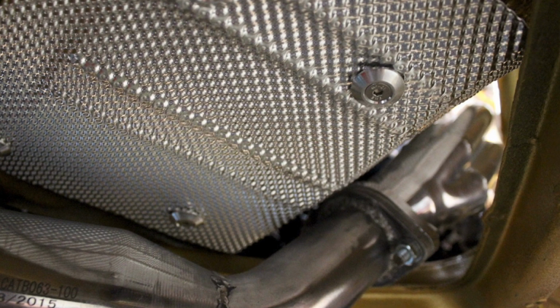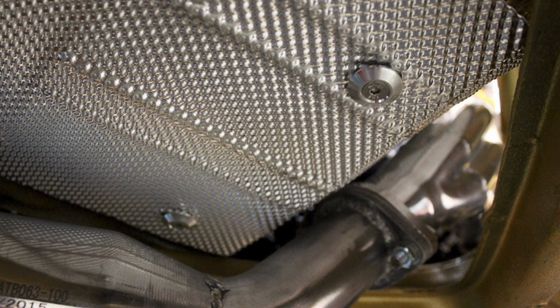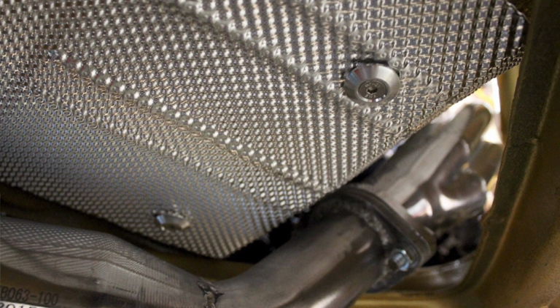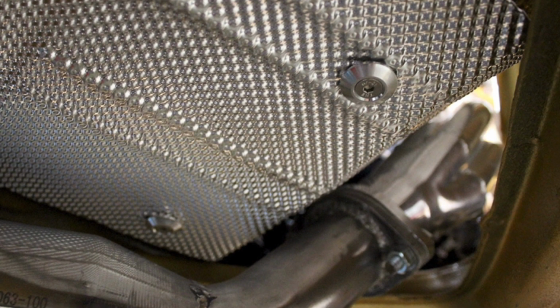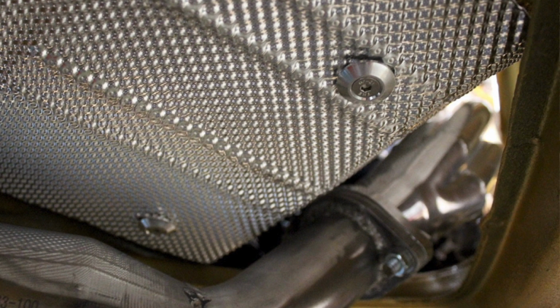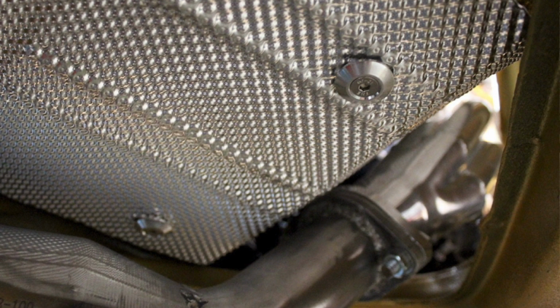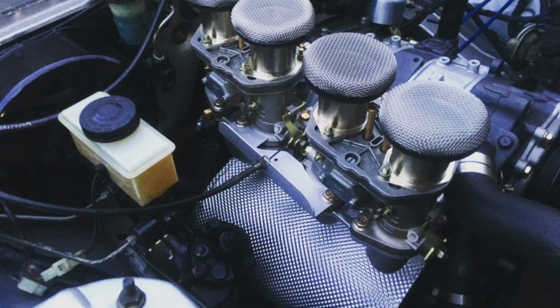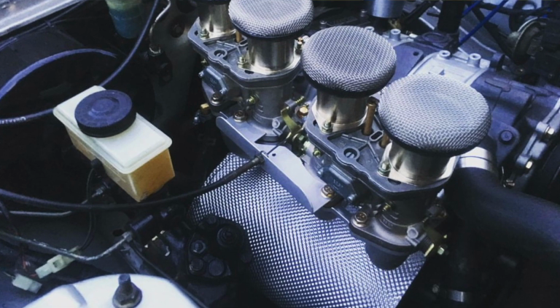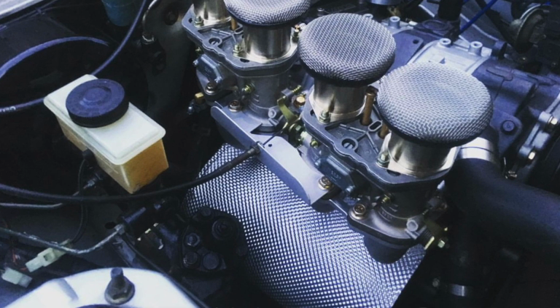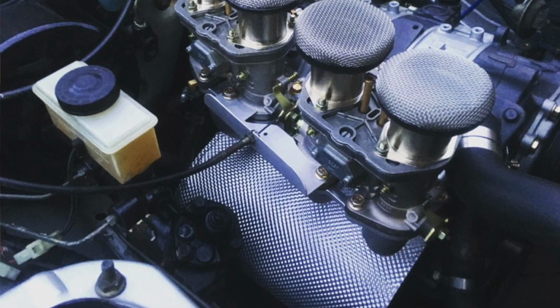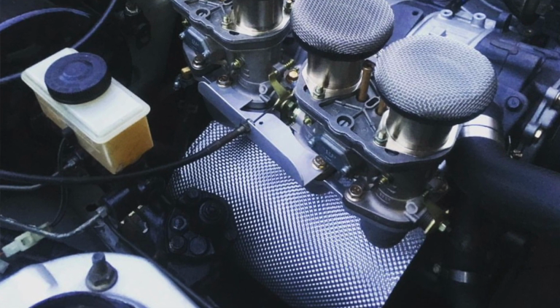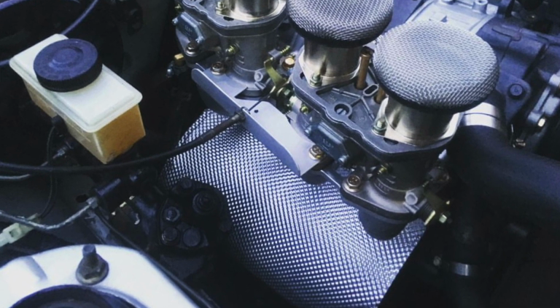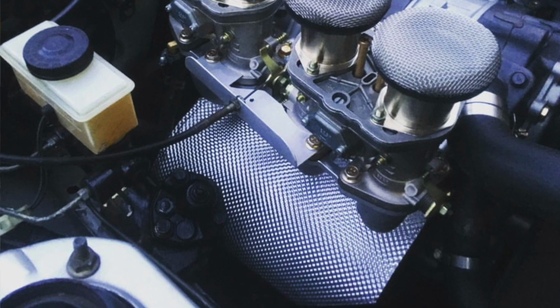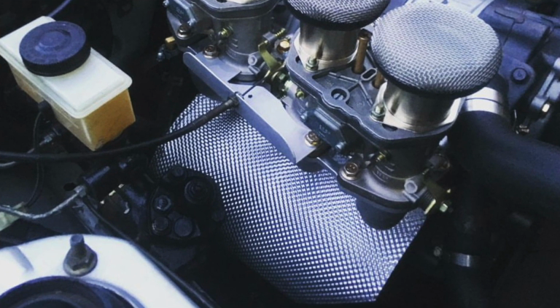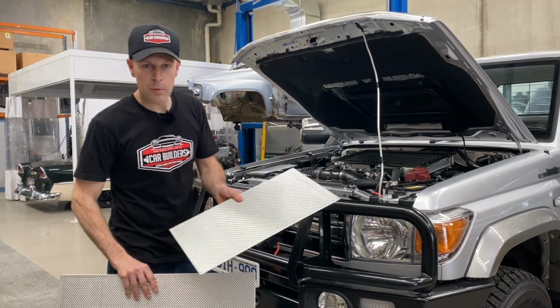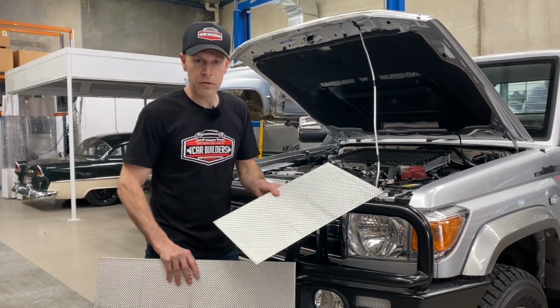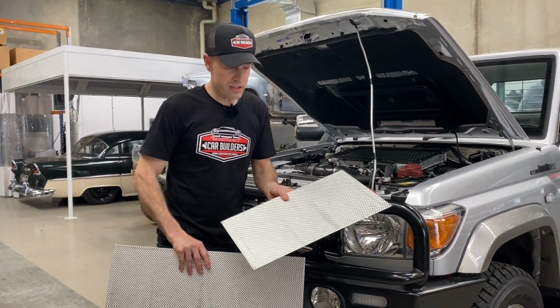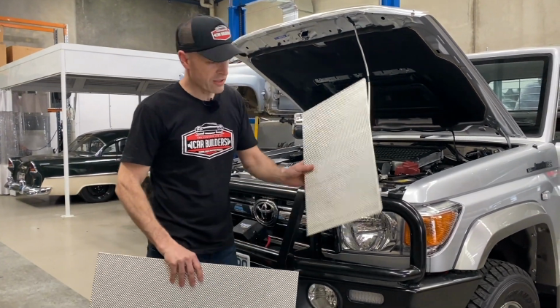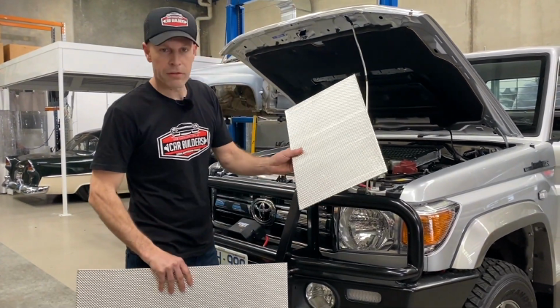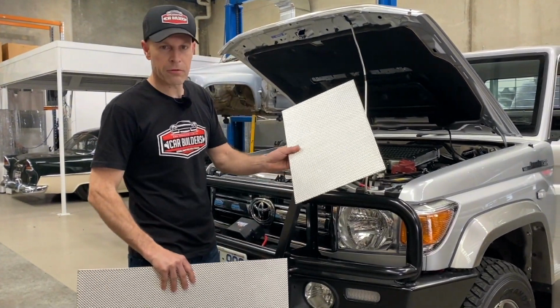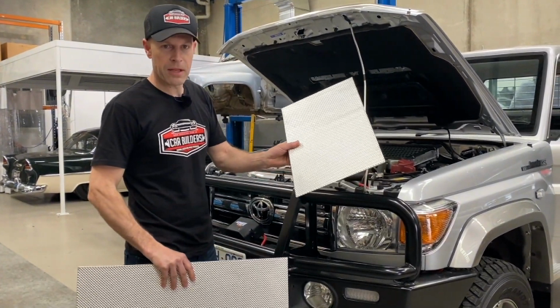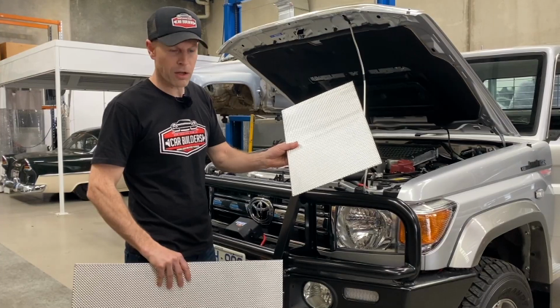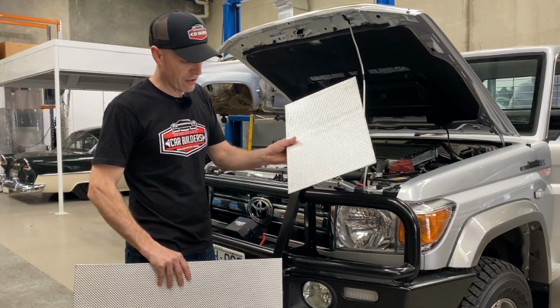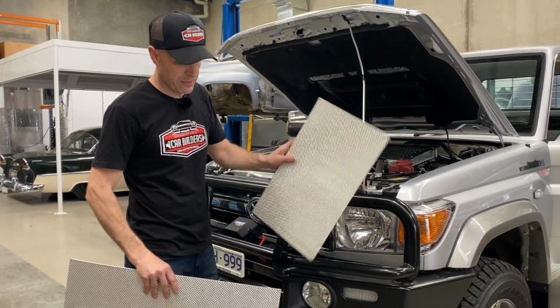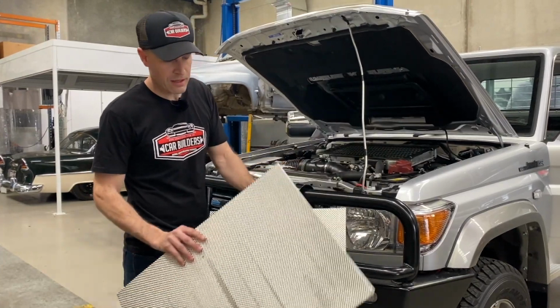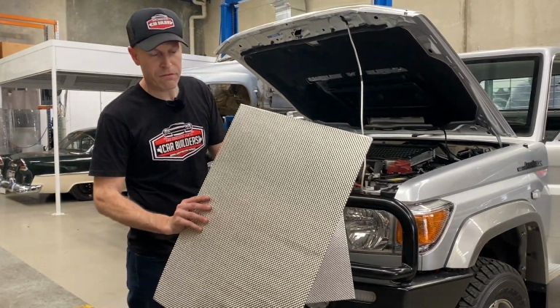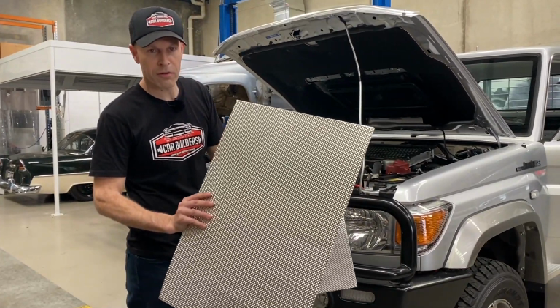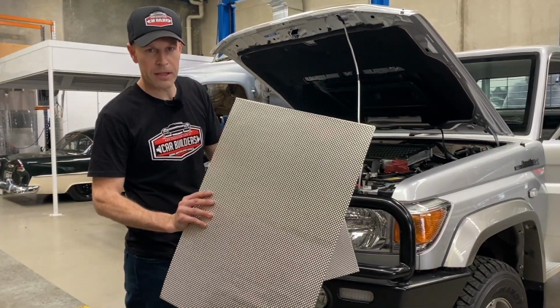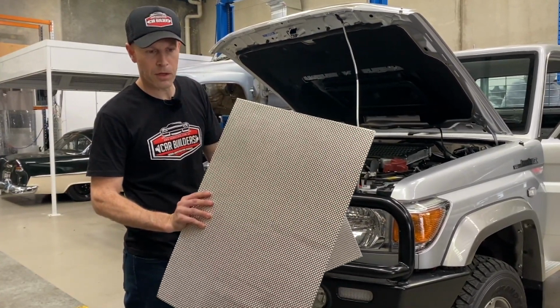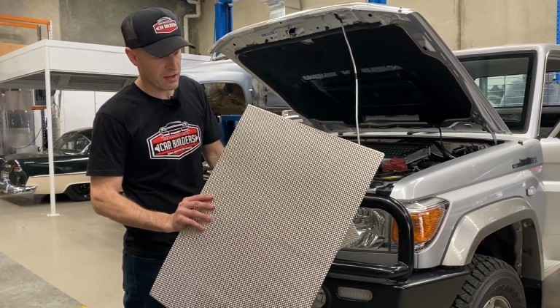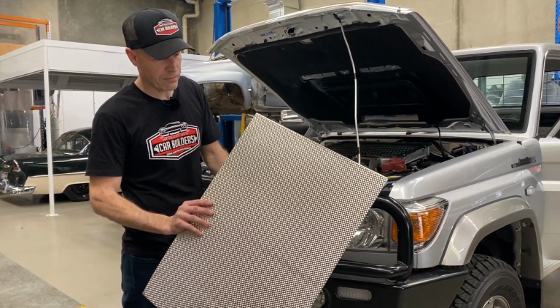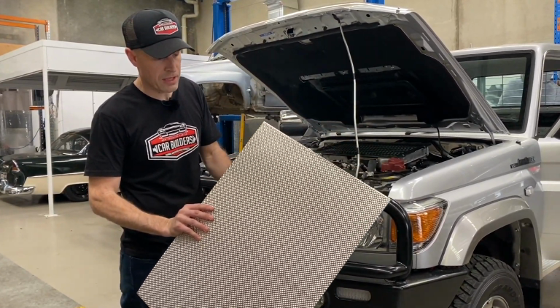Ideal for shielding radiant heat from exhaust systems or protecting vital engine components. Available in two sheet sizes: 300 millimetres by 500 millimetres and 500 millimetres by 700 millimetres.